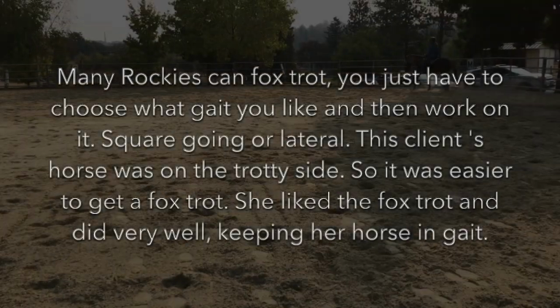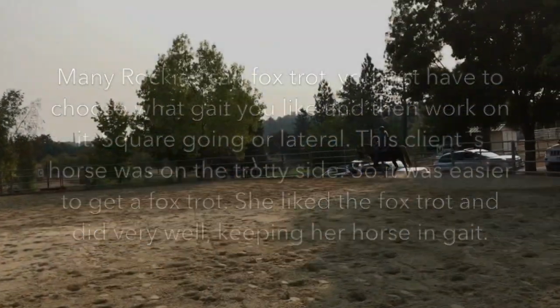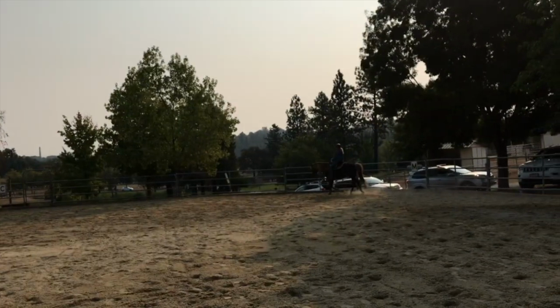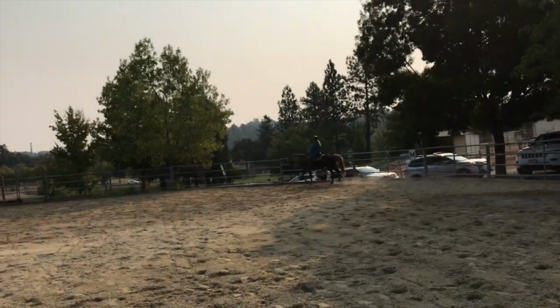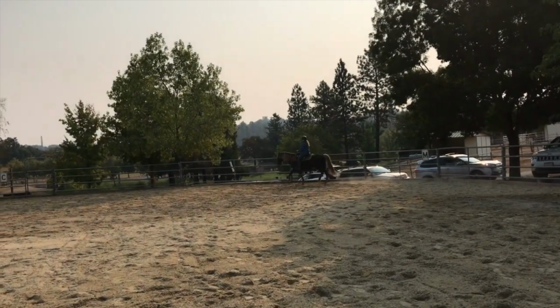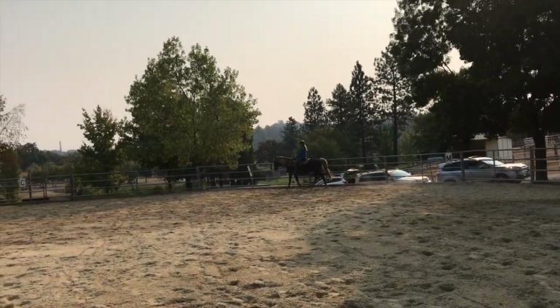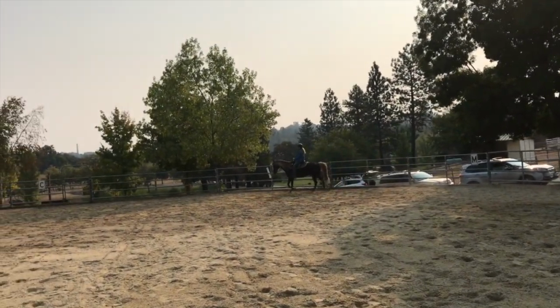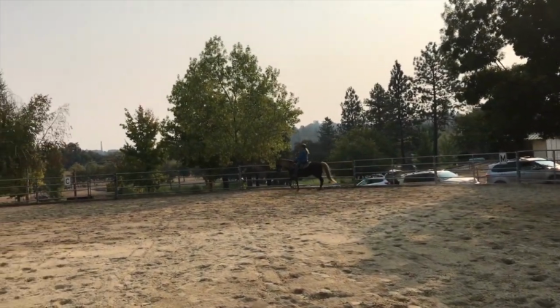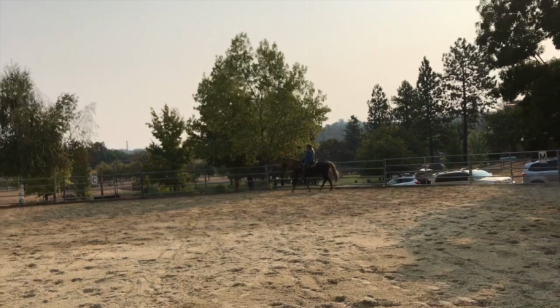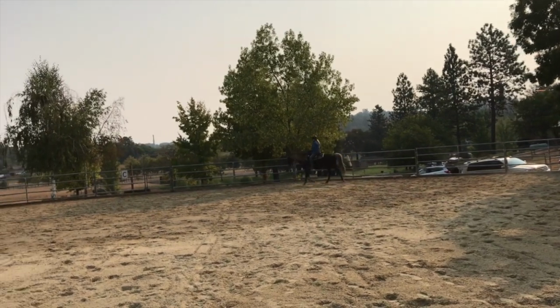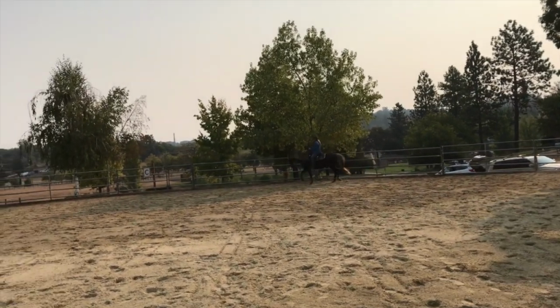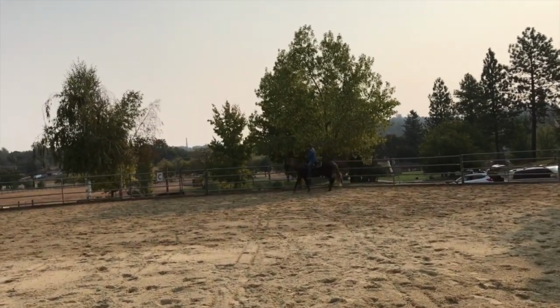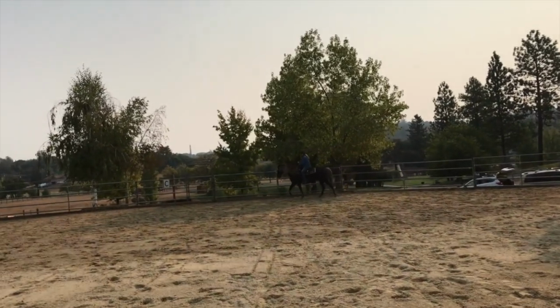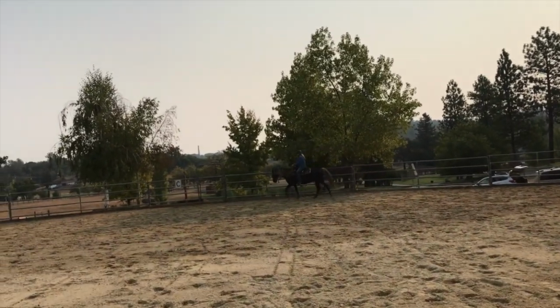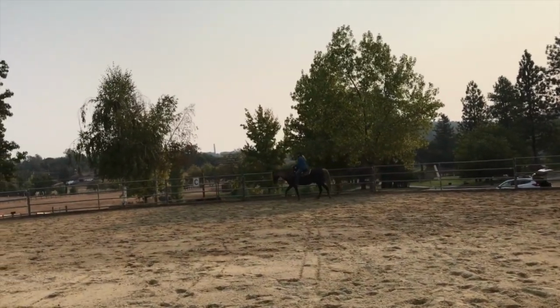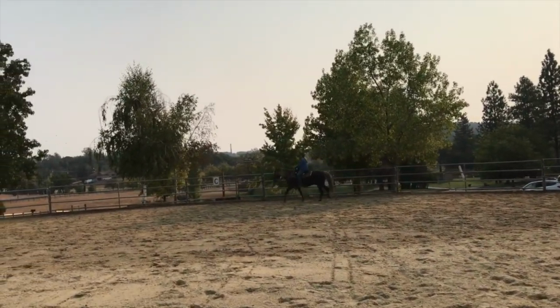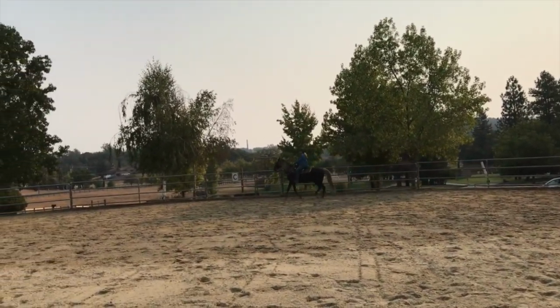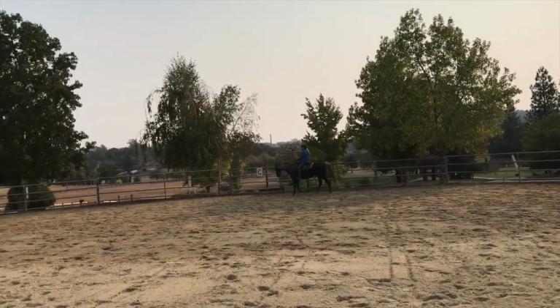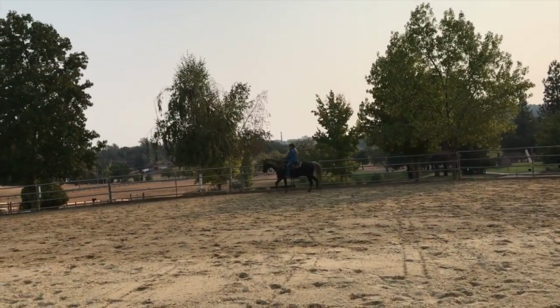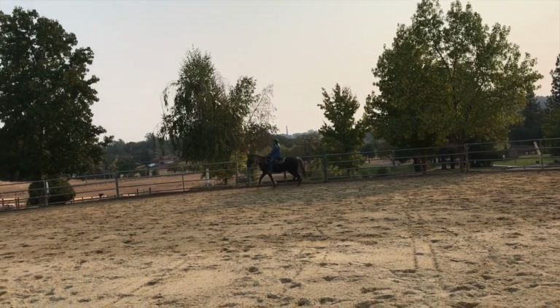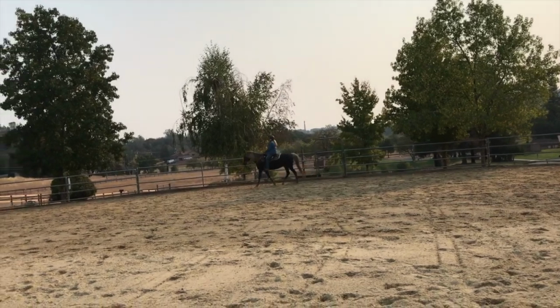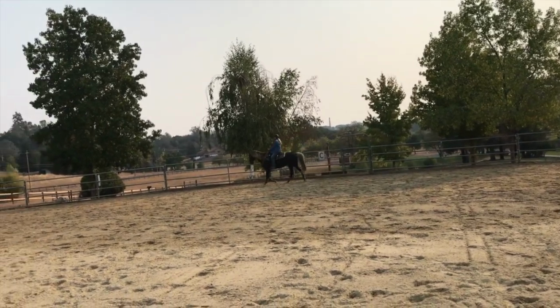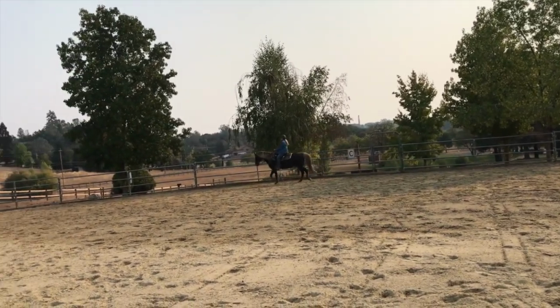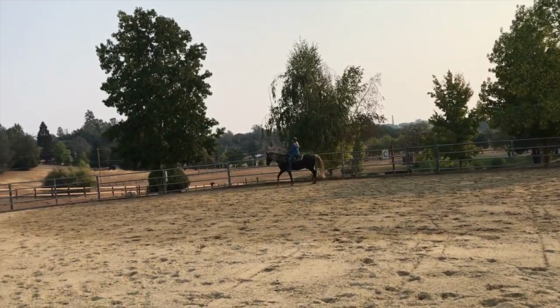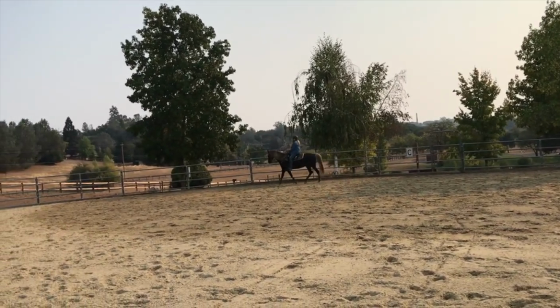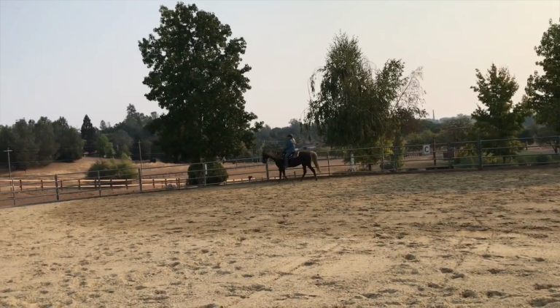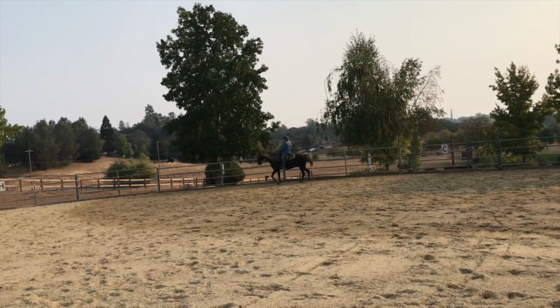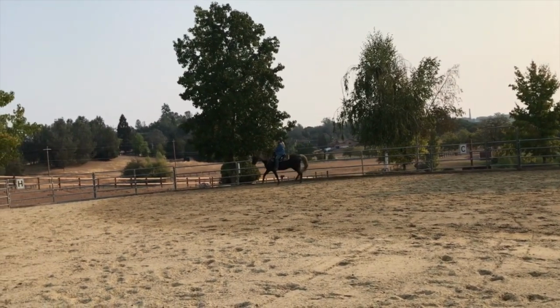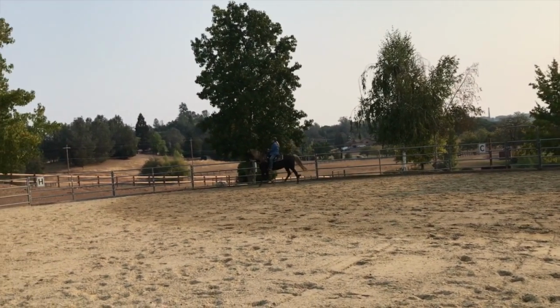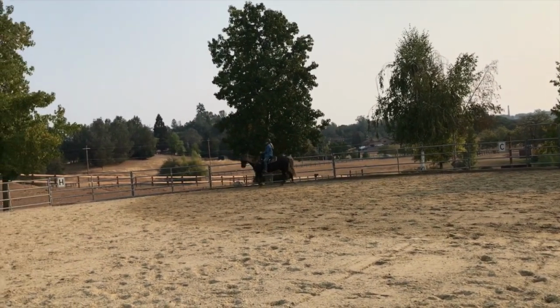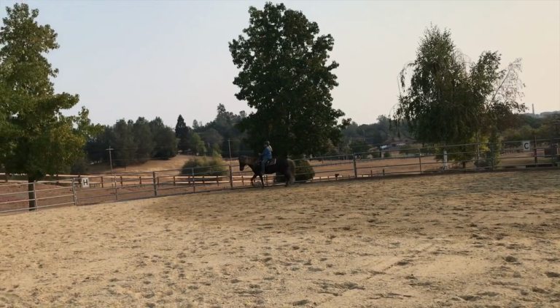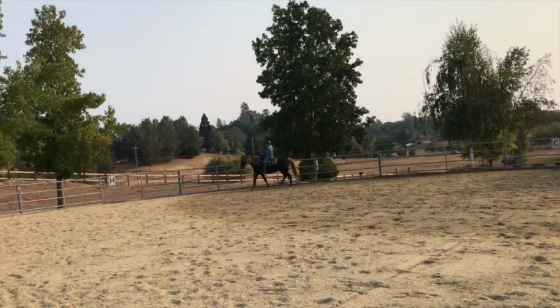Keep going, because he might think he gets to stop there. A little half halt. We're trying to get it smoother. Yep. Look up. Keep going. Keep half halting and popping his head up. That's better.